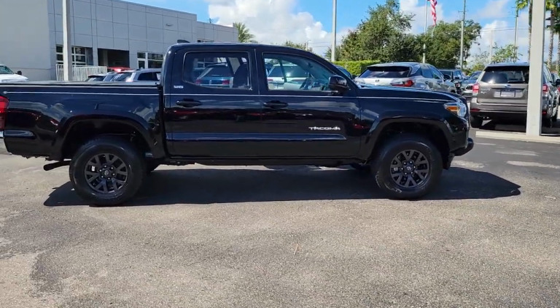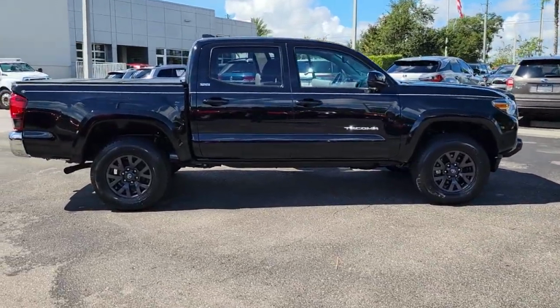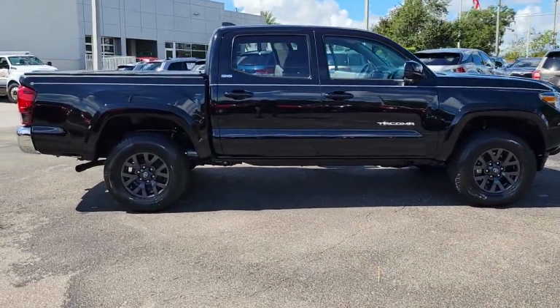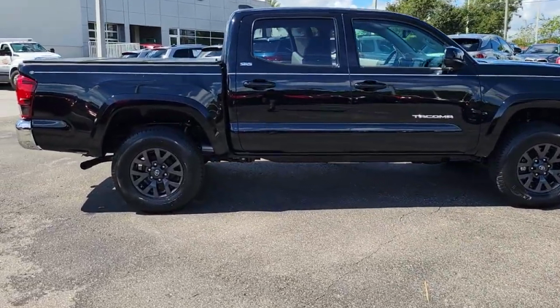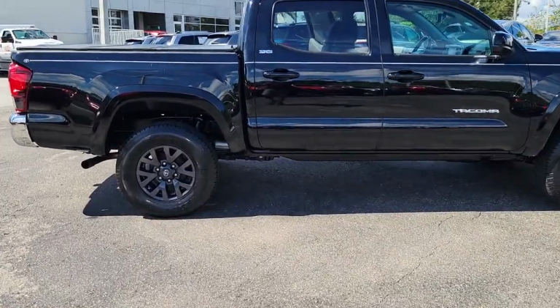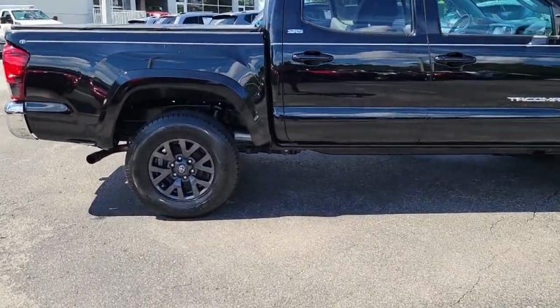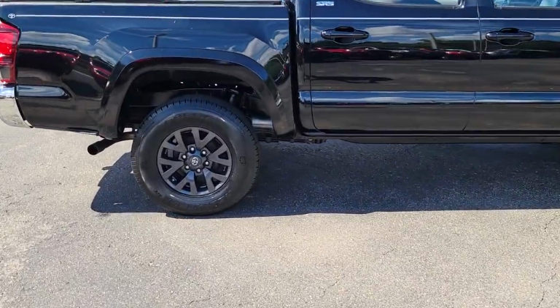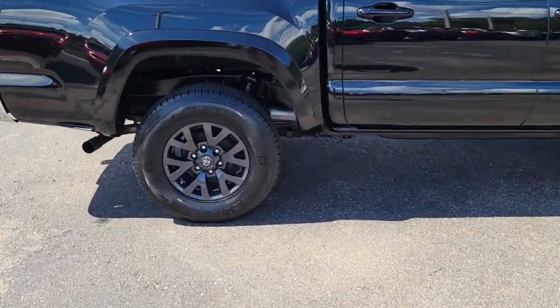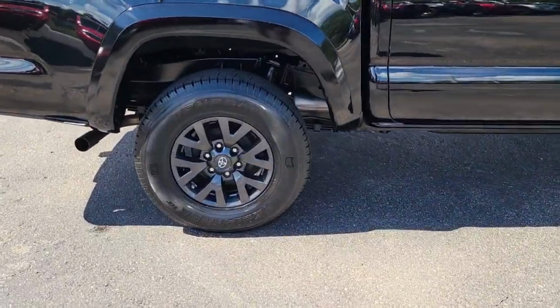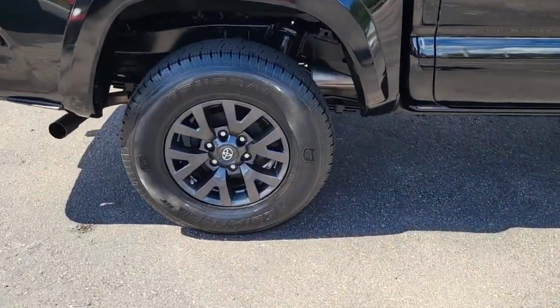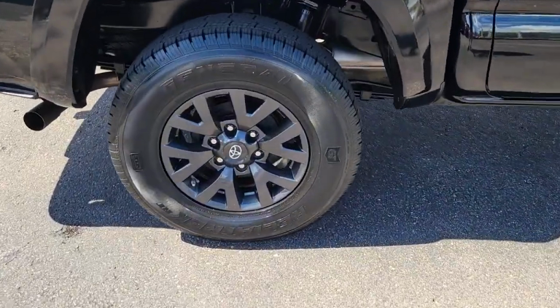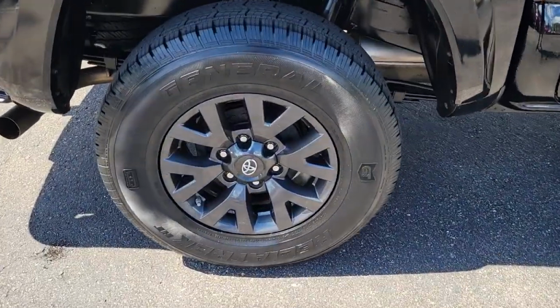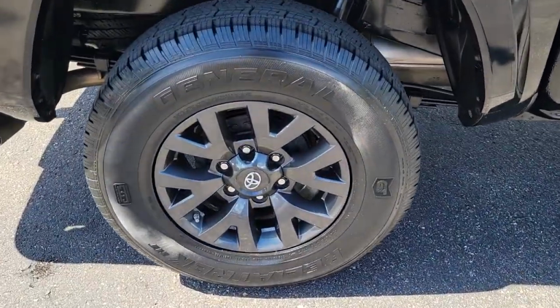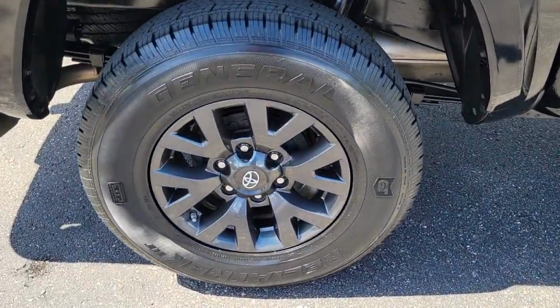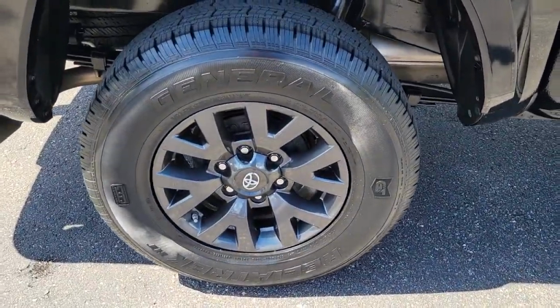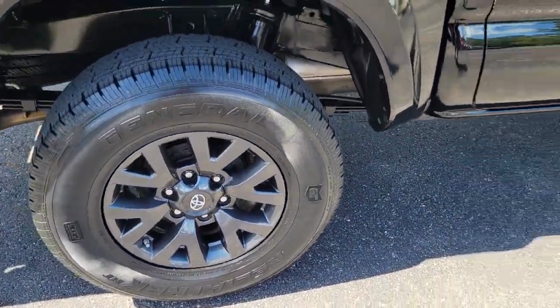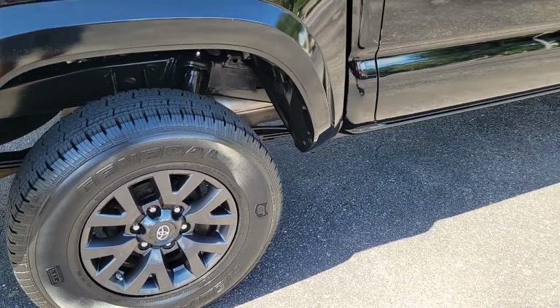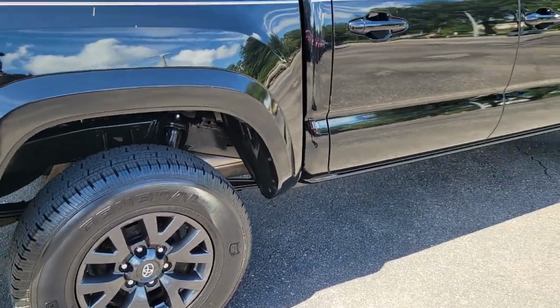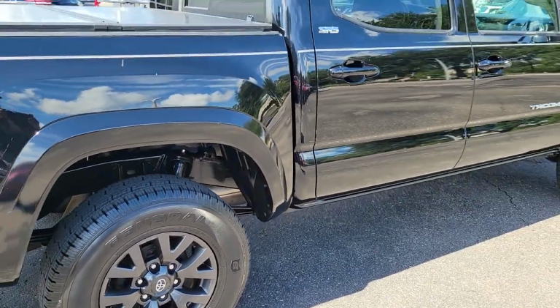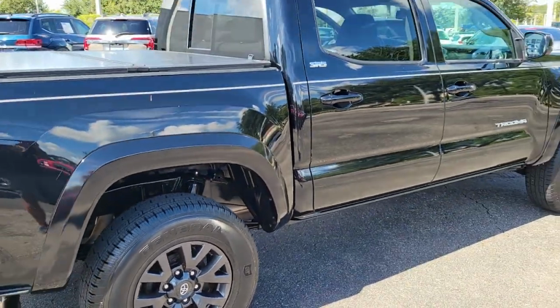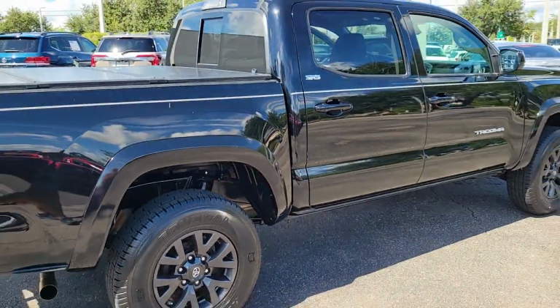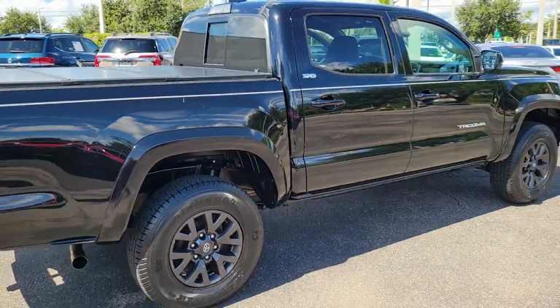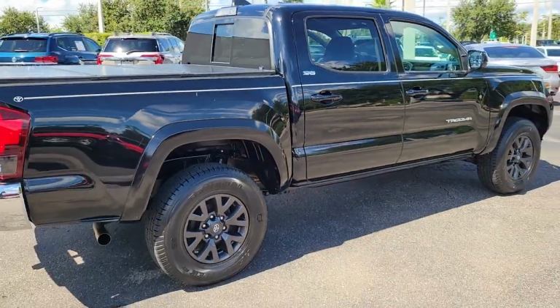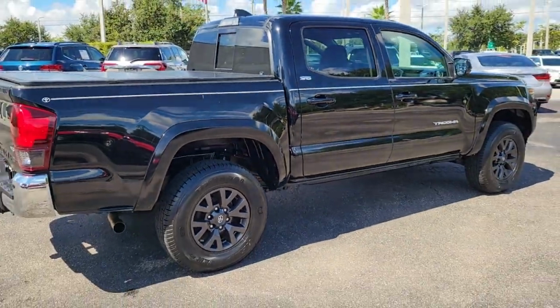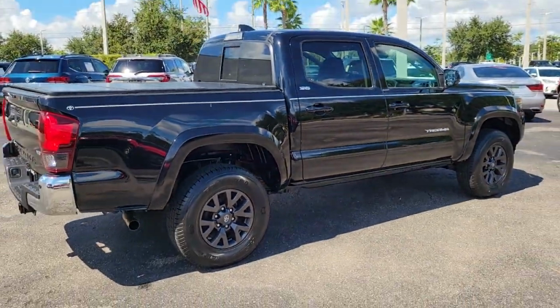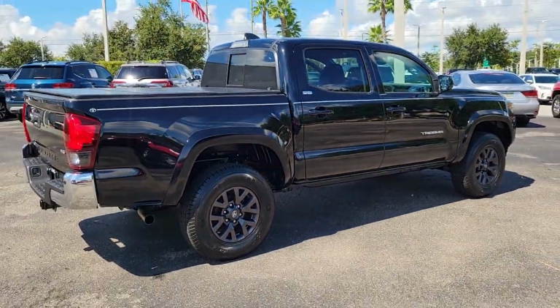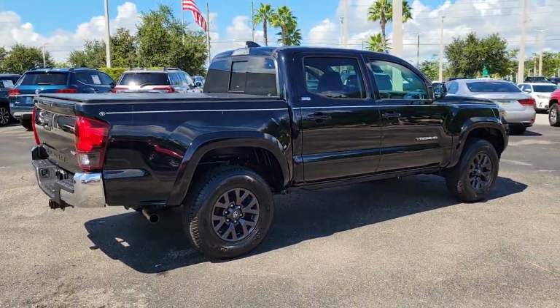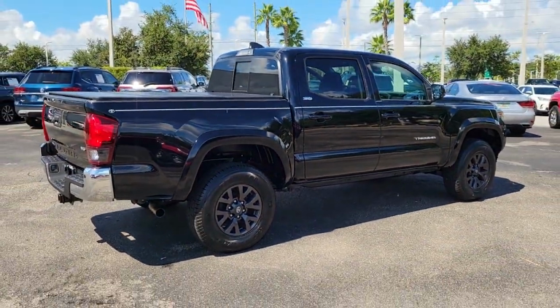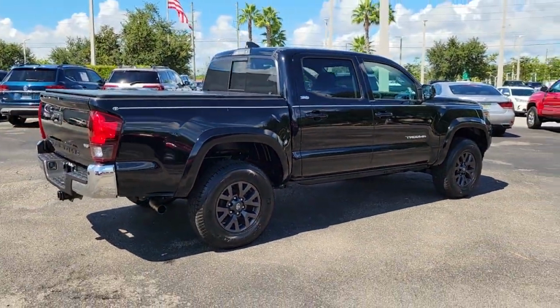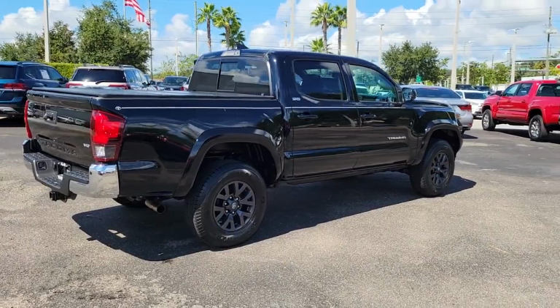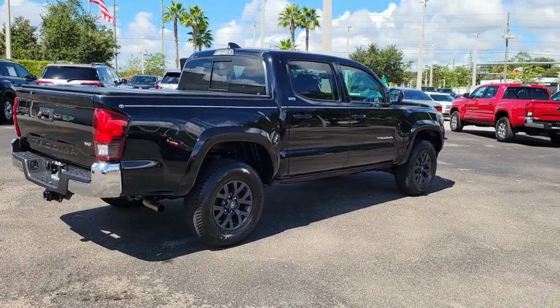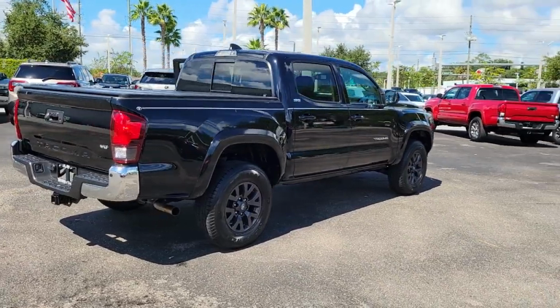This midsize pickup is ready to tow or hit the trail and comes loaded with driver assistance and safety features. Rugged and capable, it's the right choice for your adventurous spirit. The following are some of this vehicle's highlighted options.